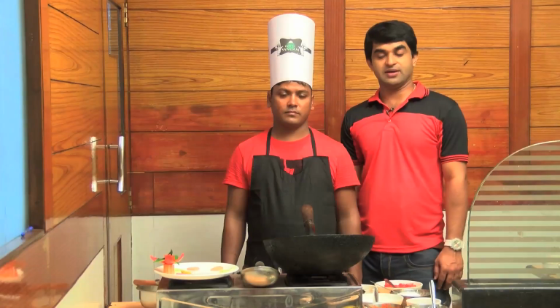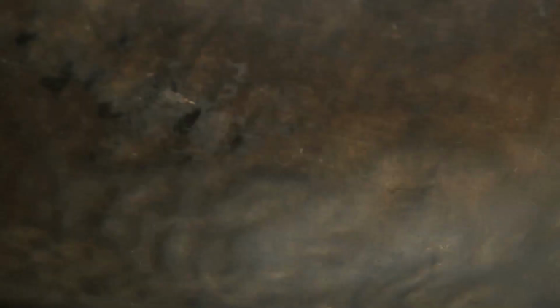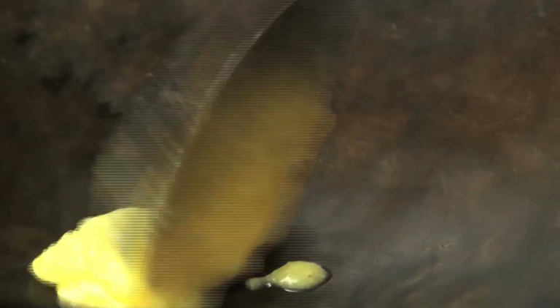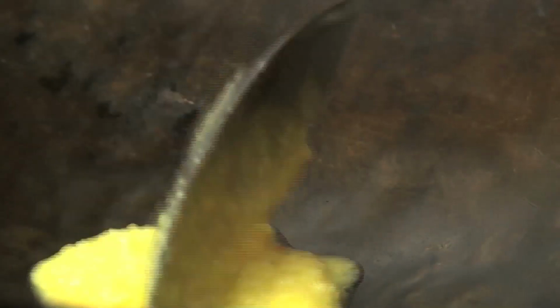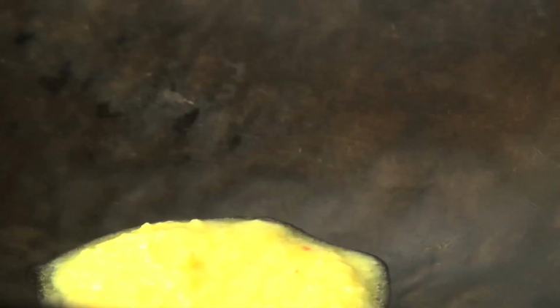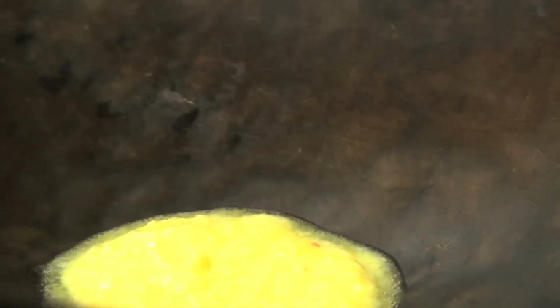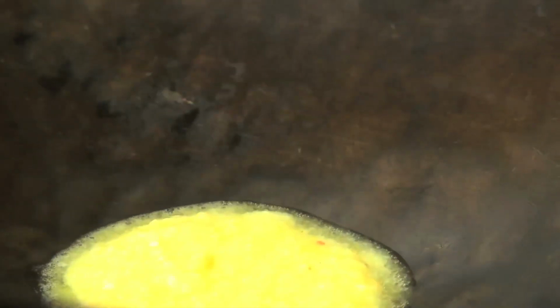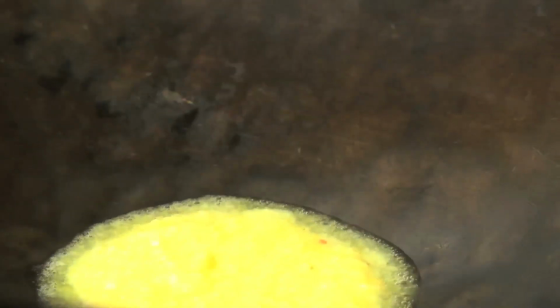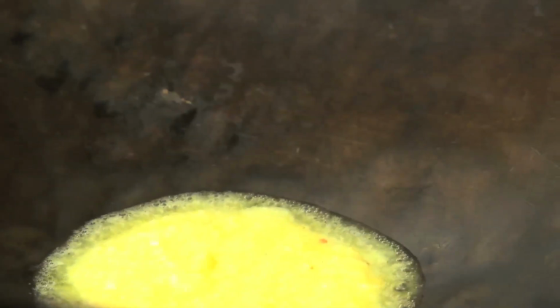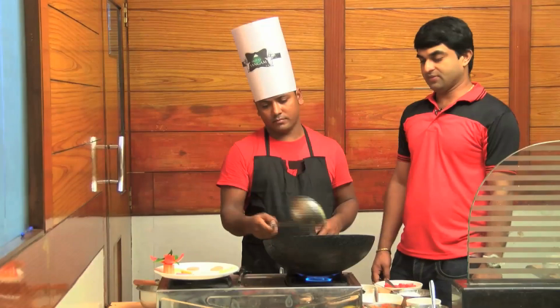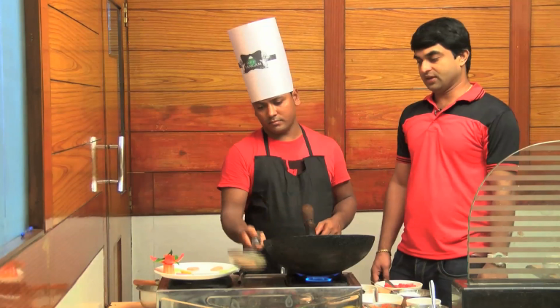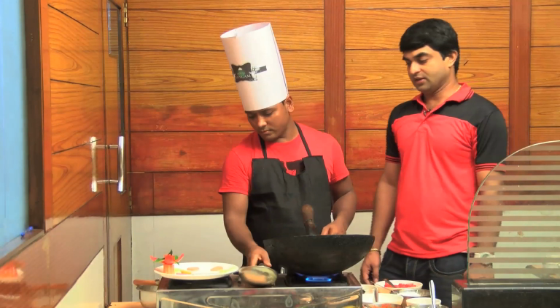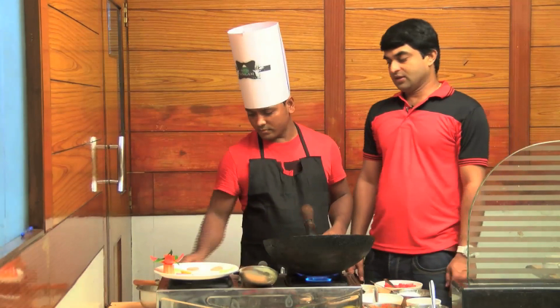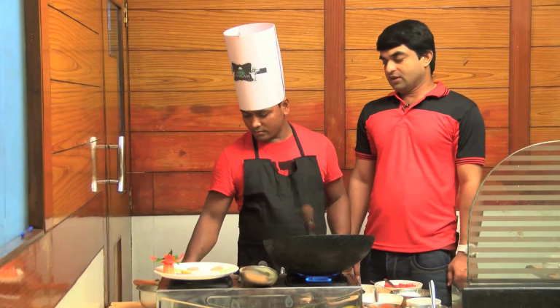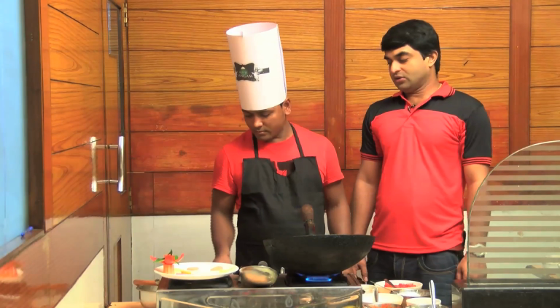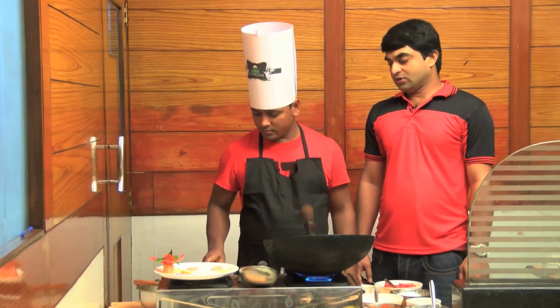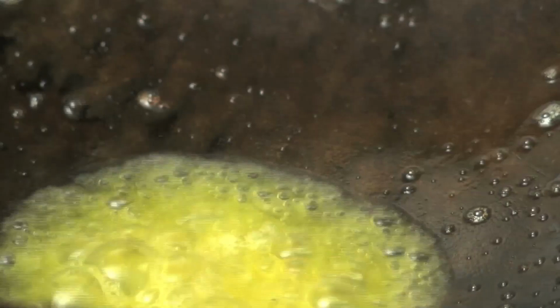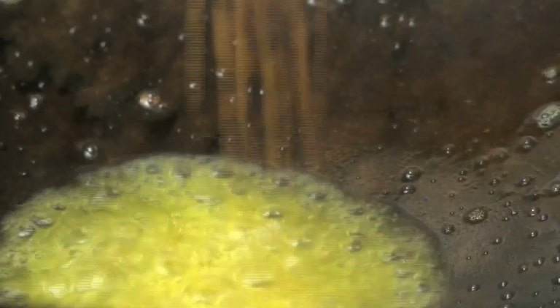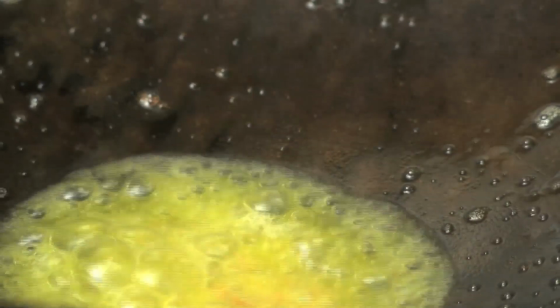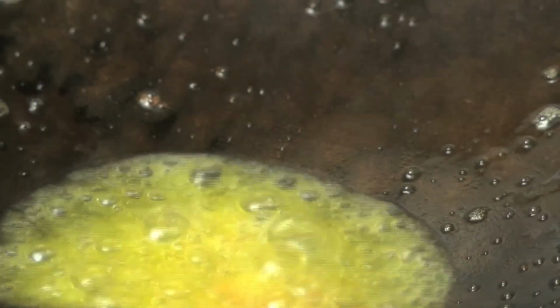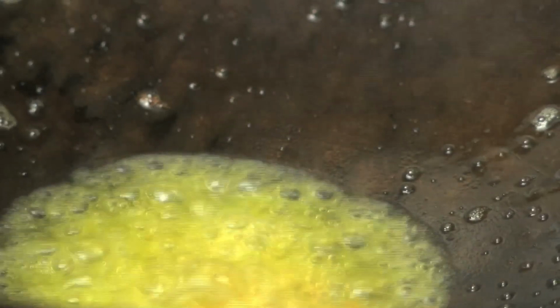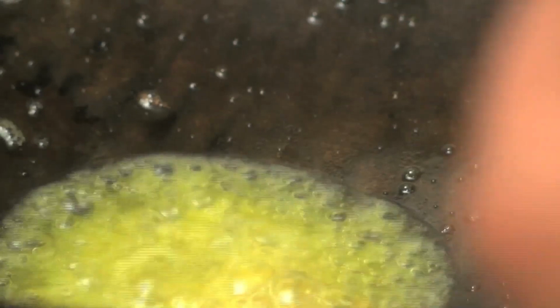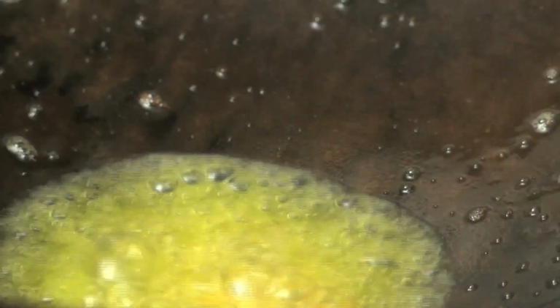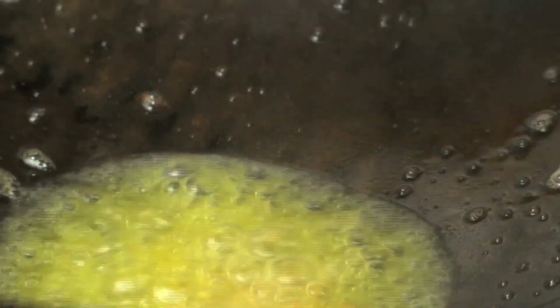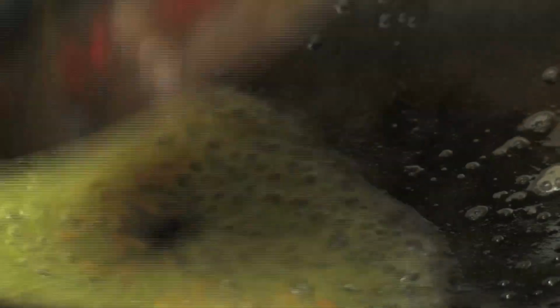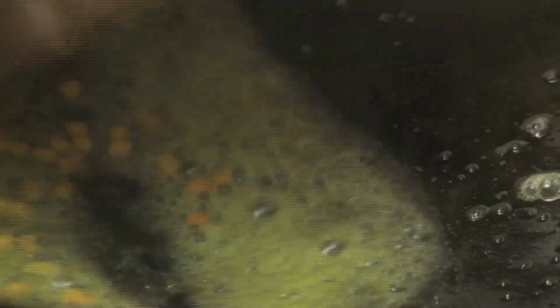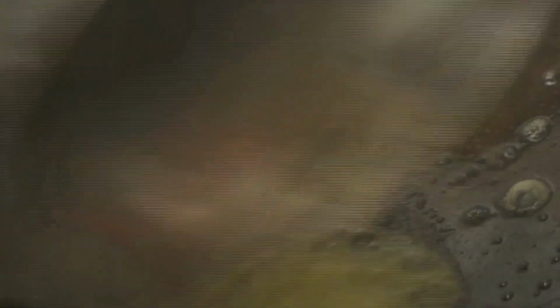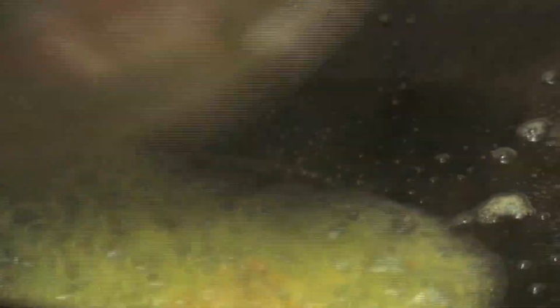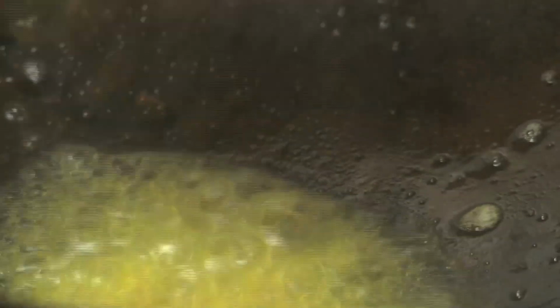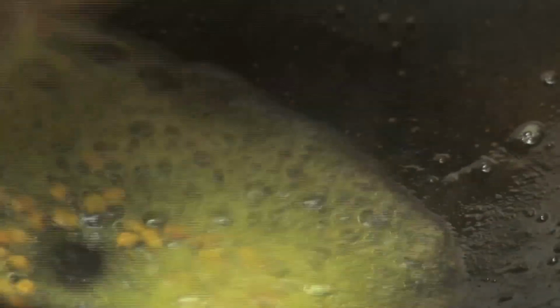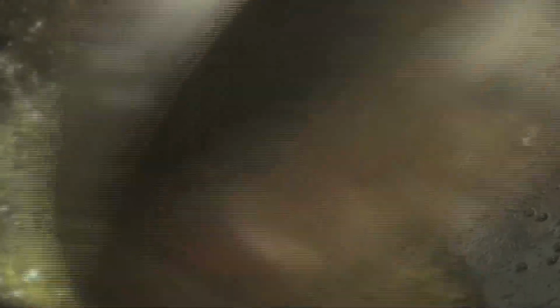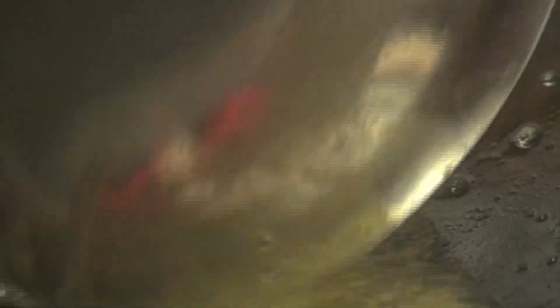First, we start with ghee. We add a spoon of ghee — just a little bit of ghee — and put the ingredients into the ghee.